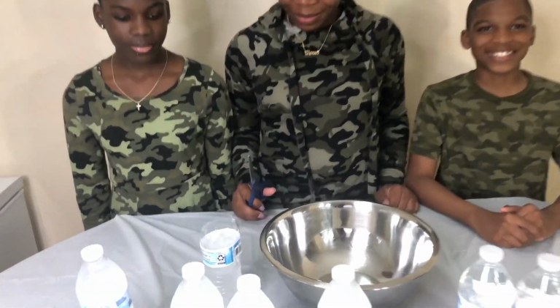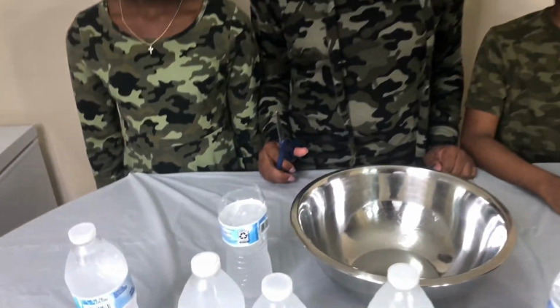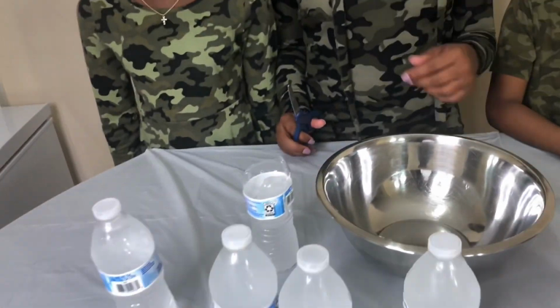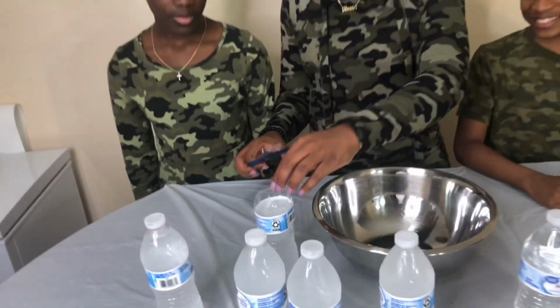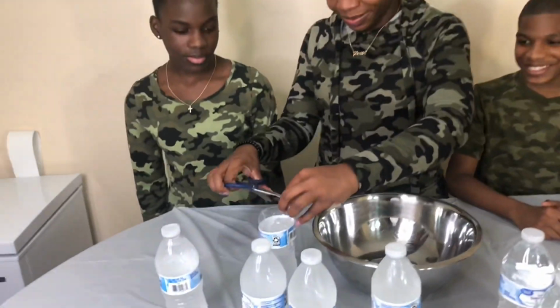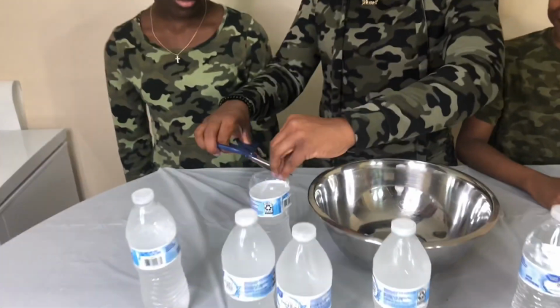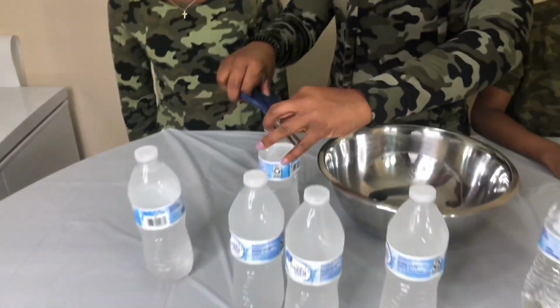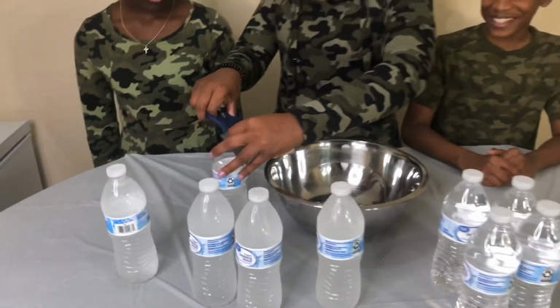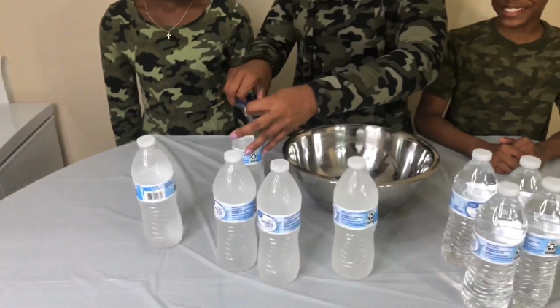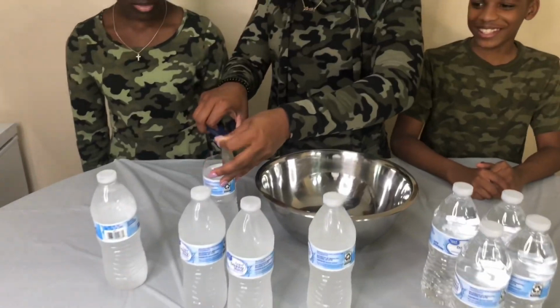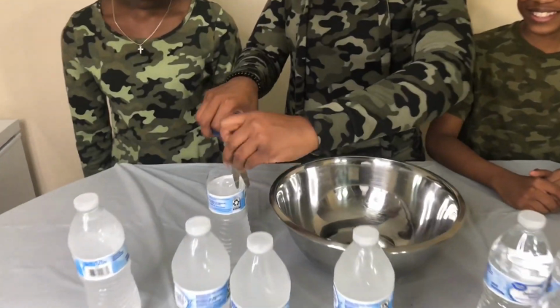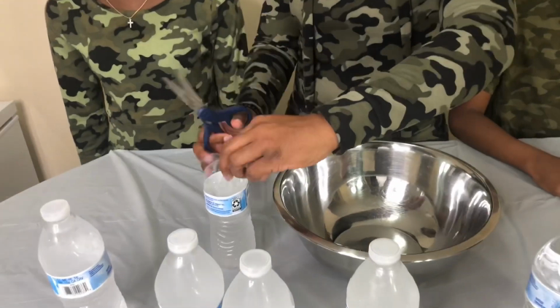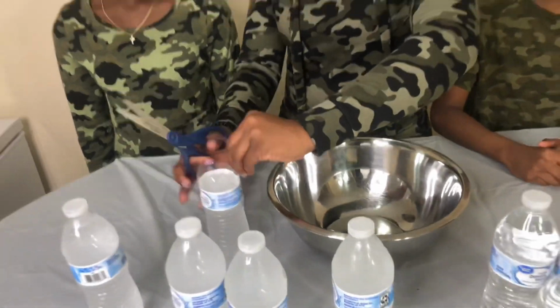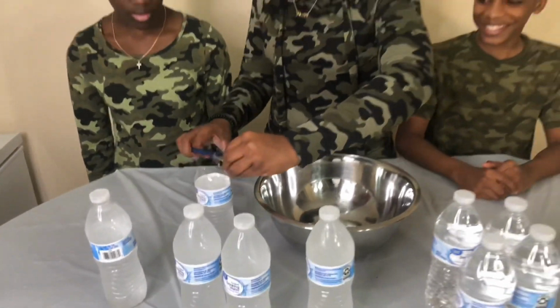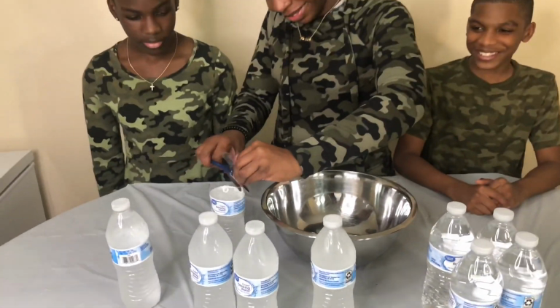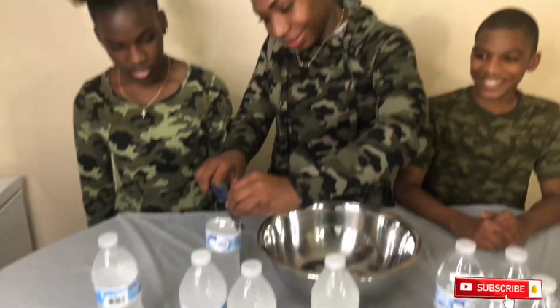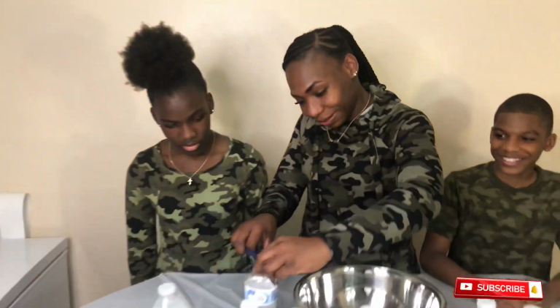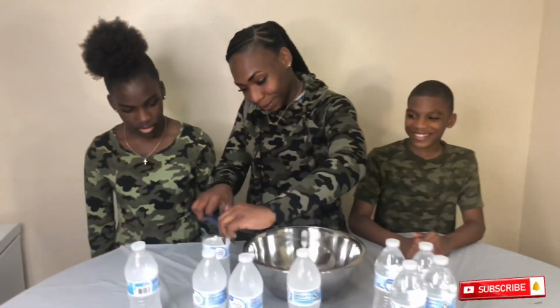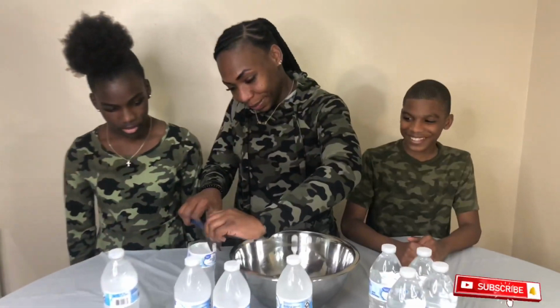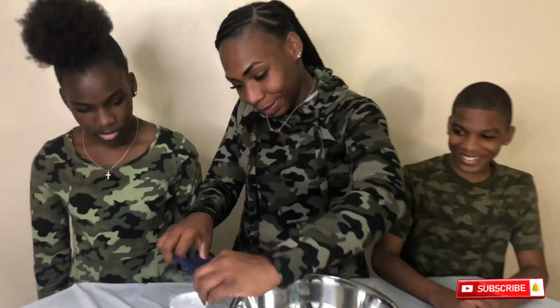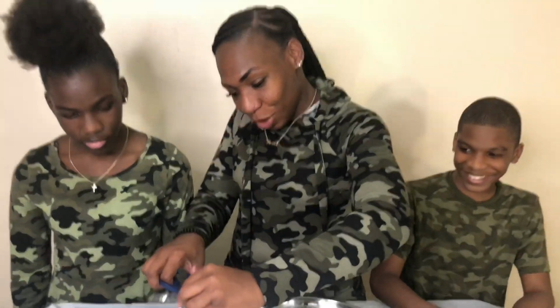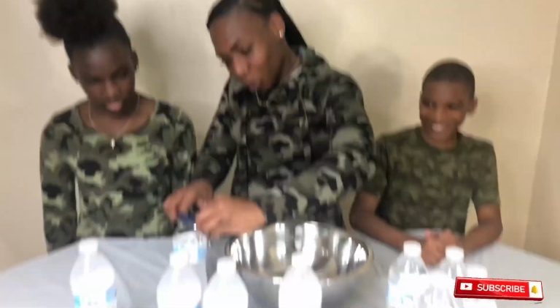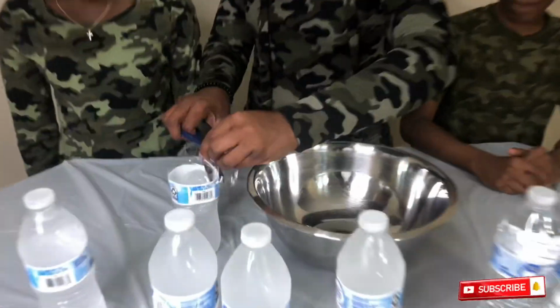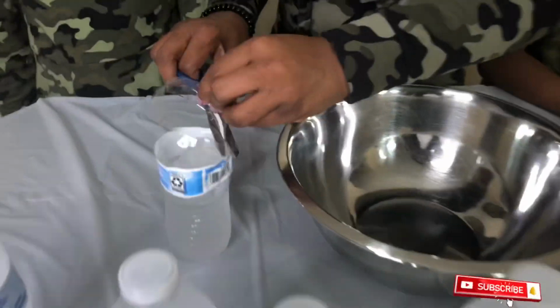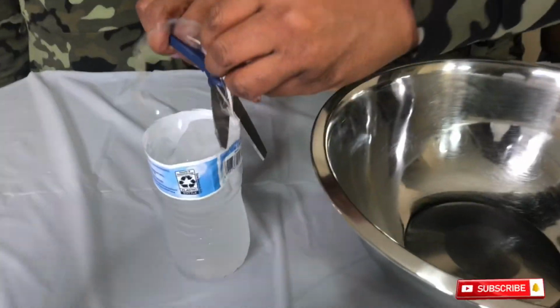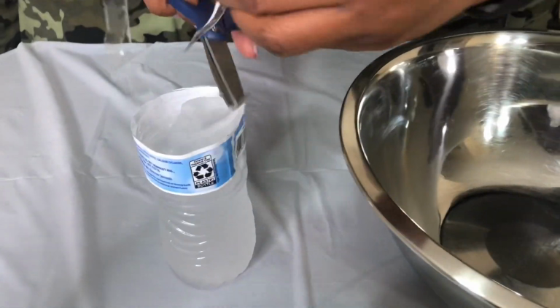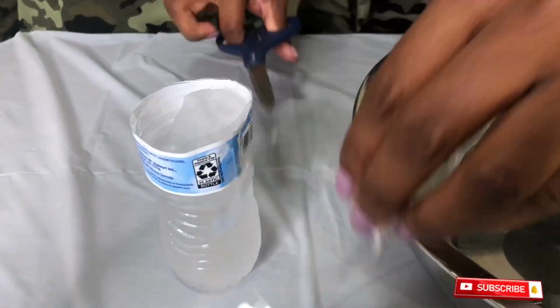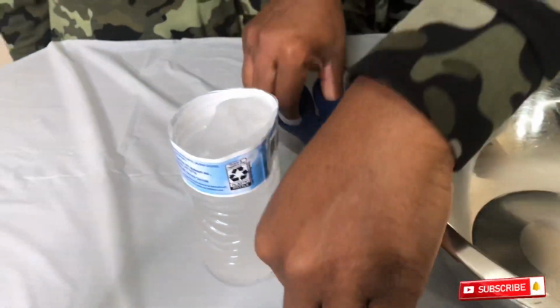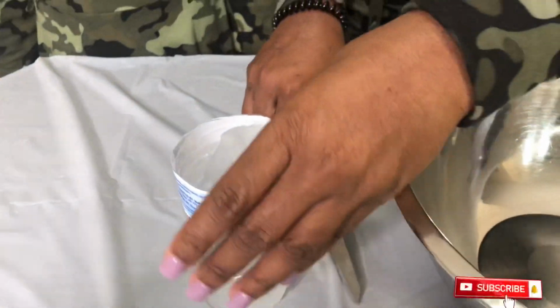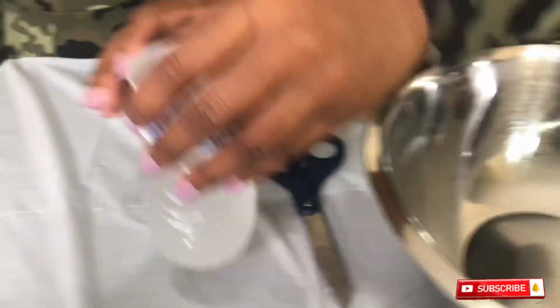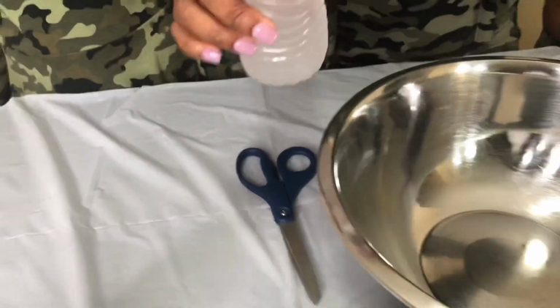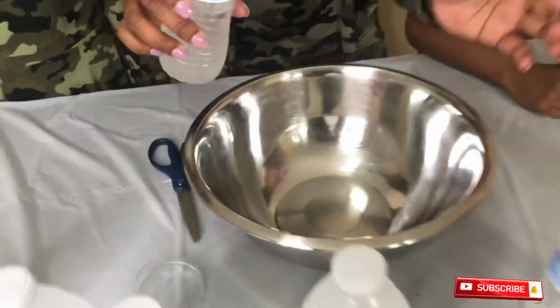I'm going to cut that thing up, cut that thing up, put that slushy up in there. Alright, cut it. A little slushy now, a little slushy.